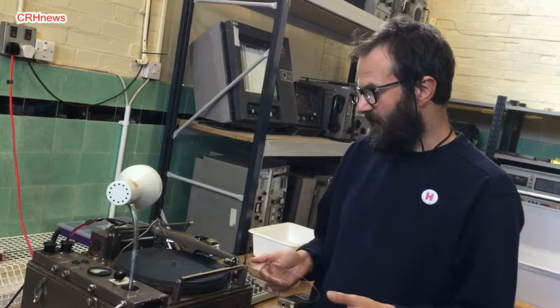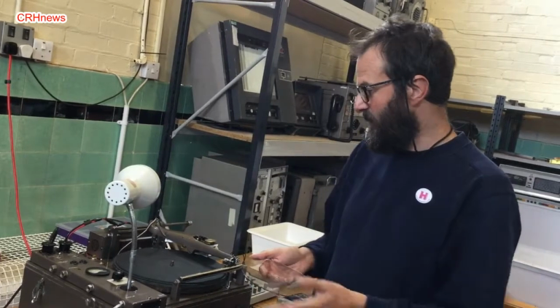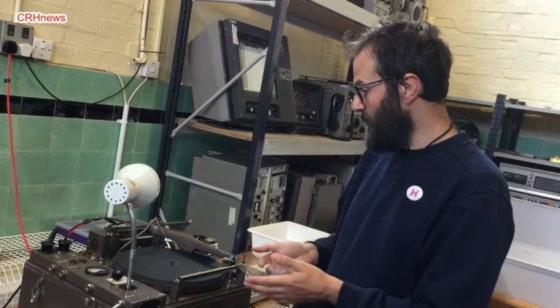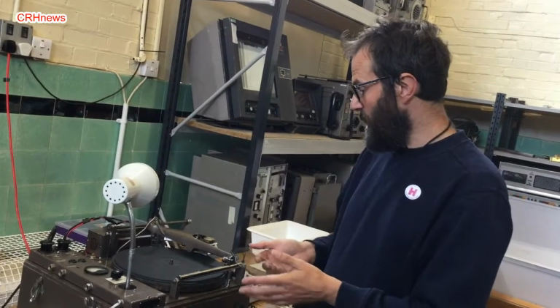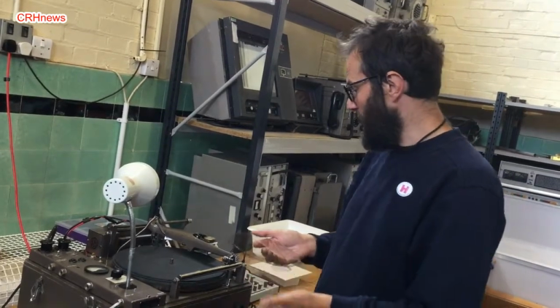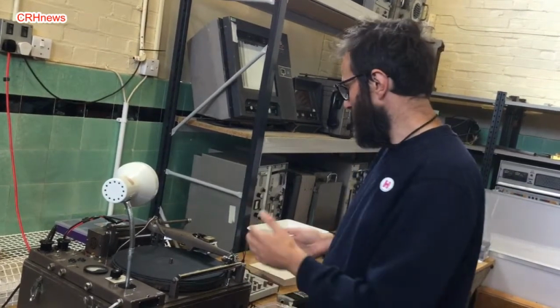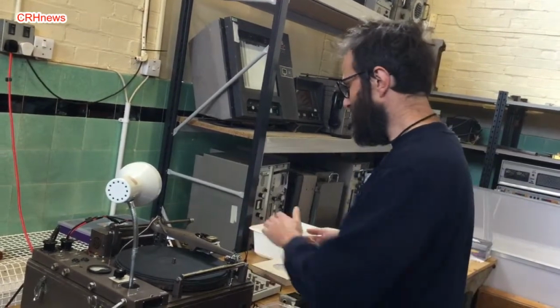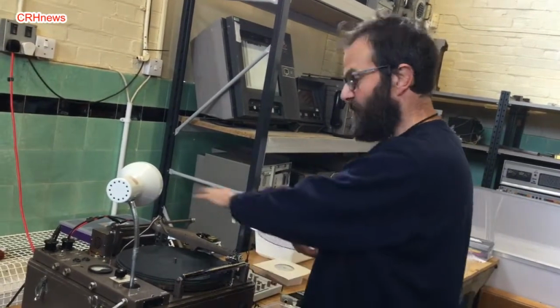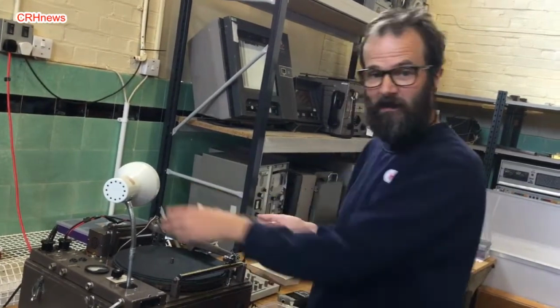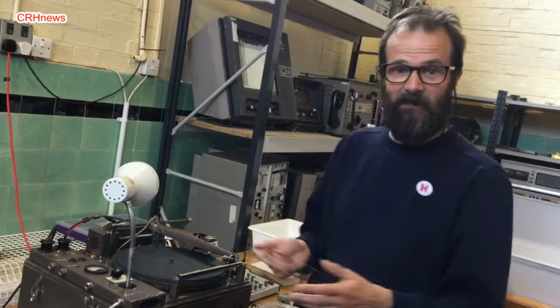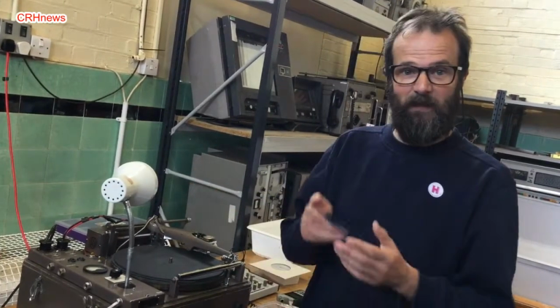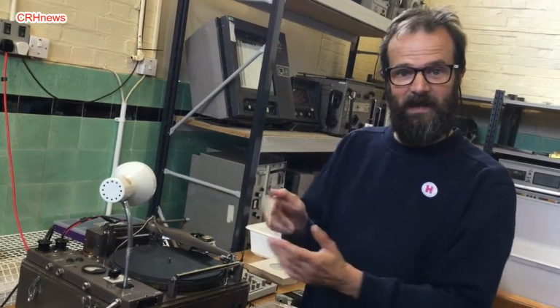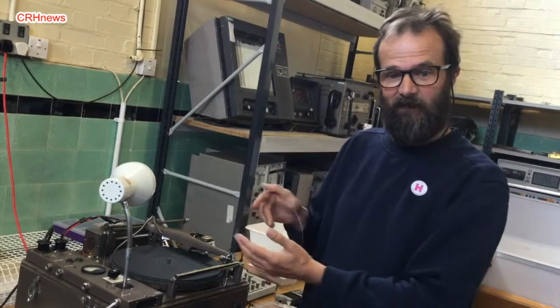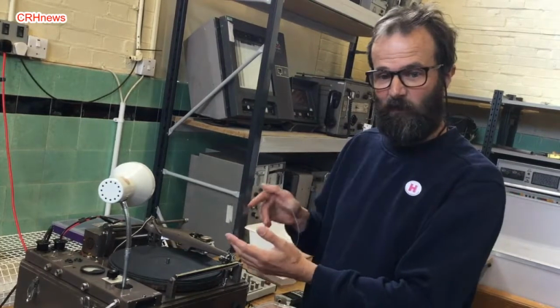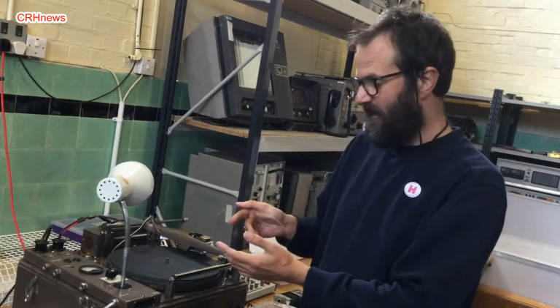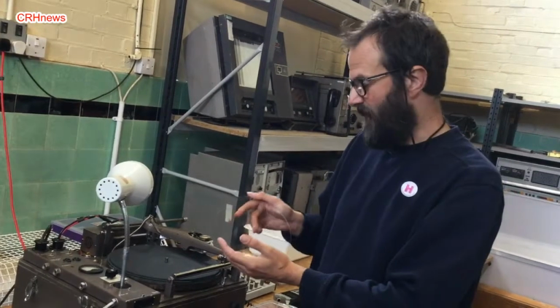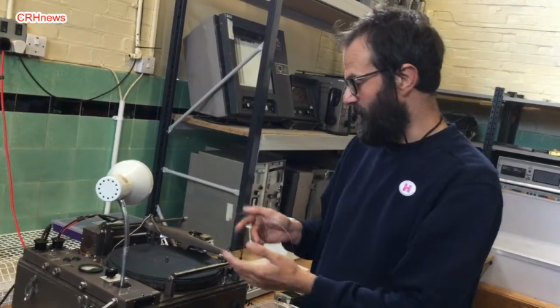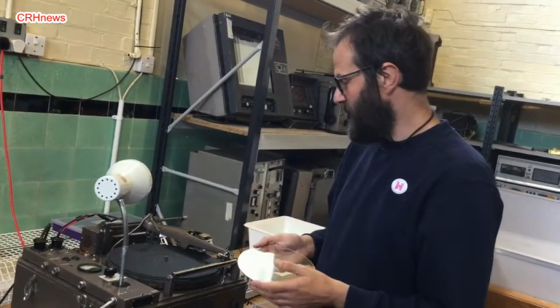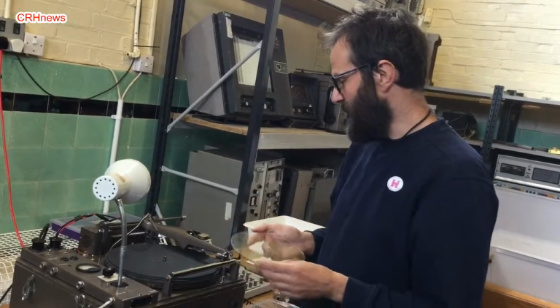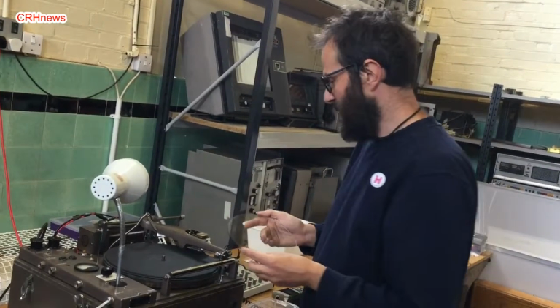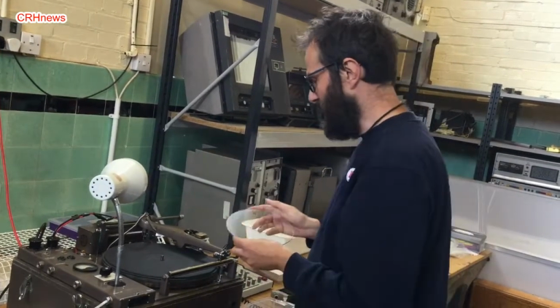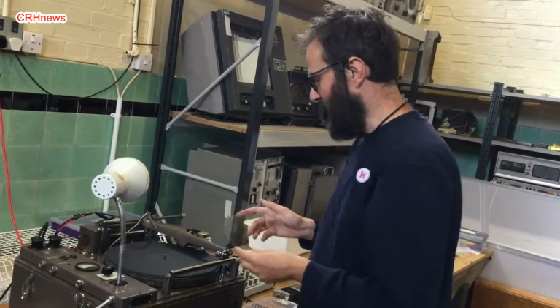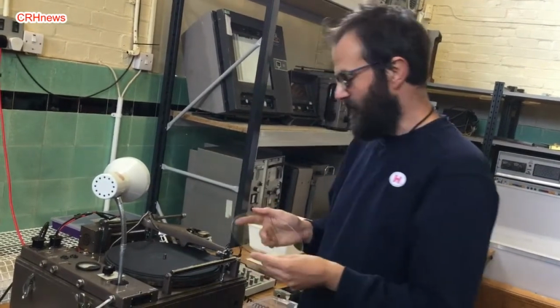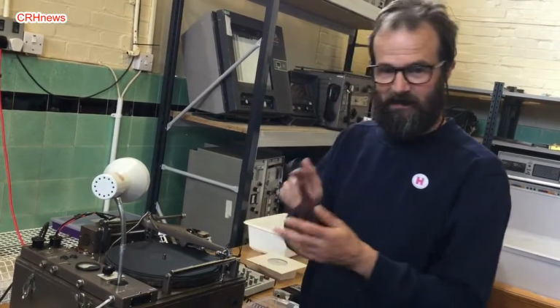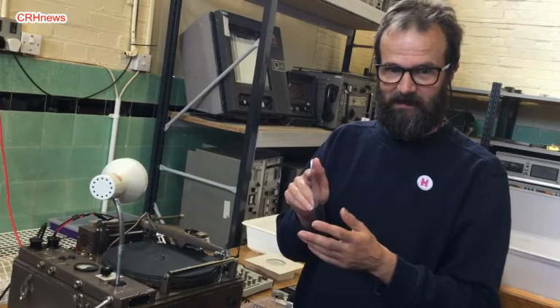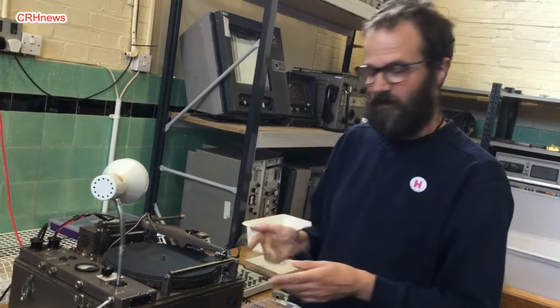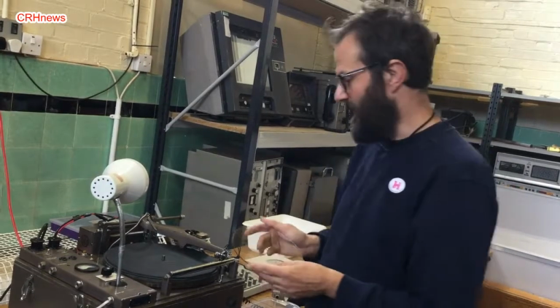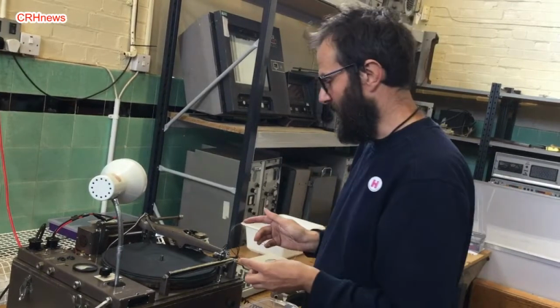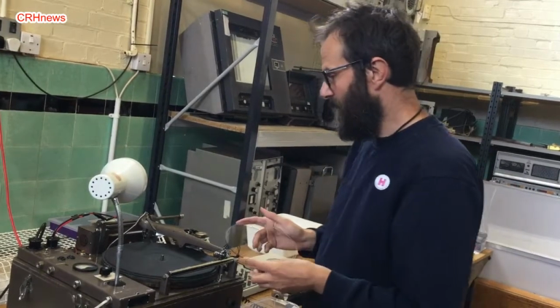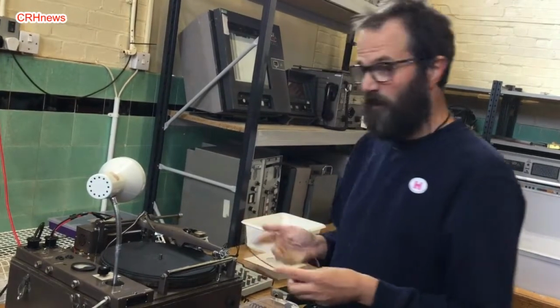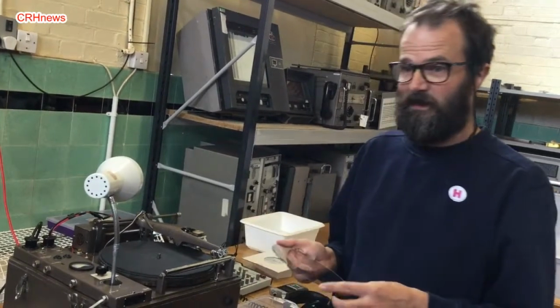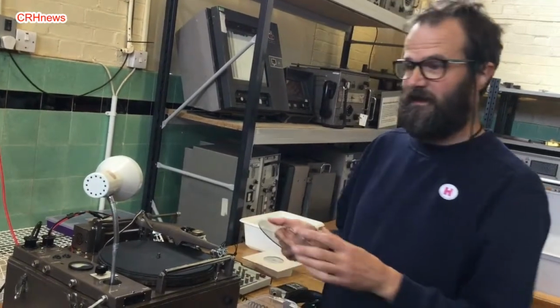You can record sound live and make a vinyl or plastic record straight from the sound going straight to disc that you can take away. And that's what we're doing here today.